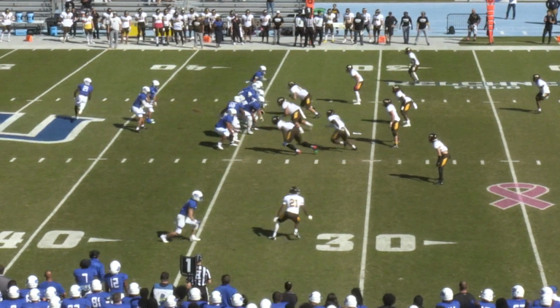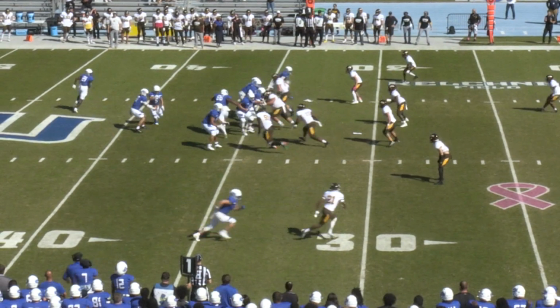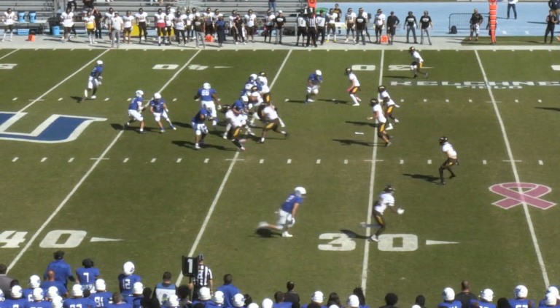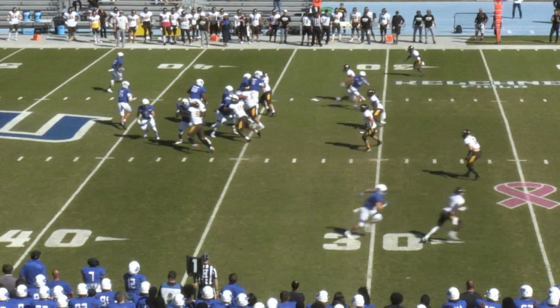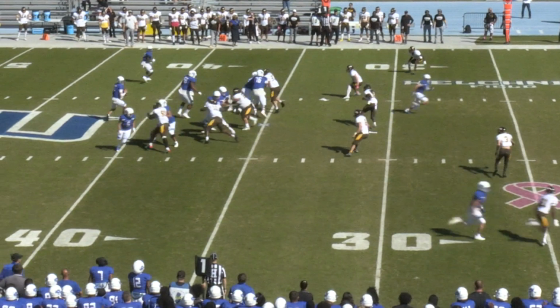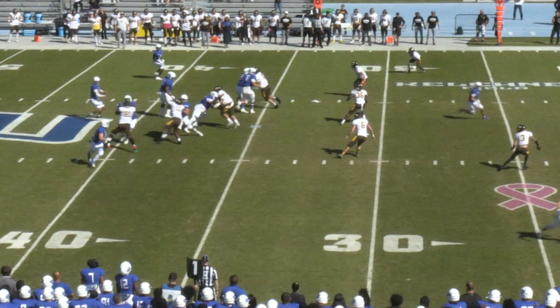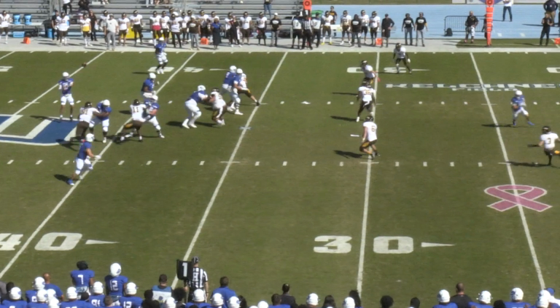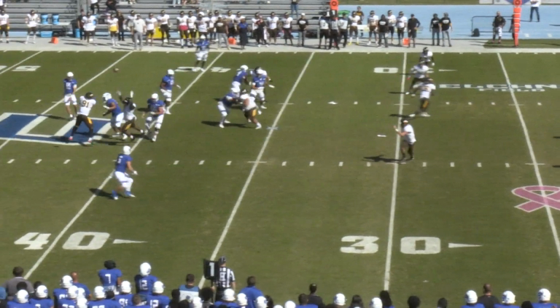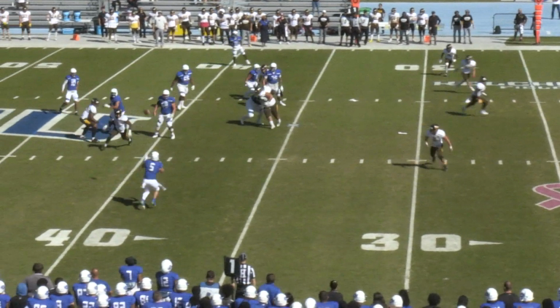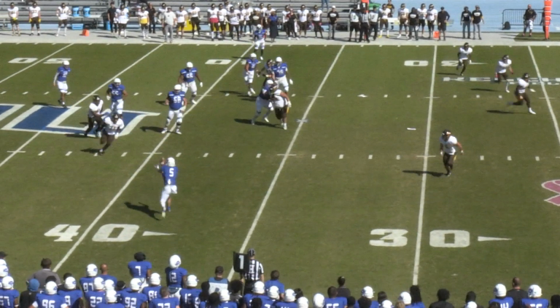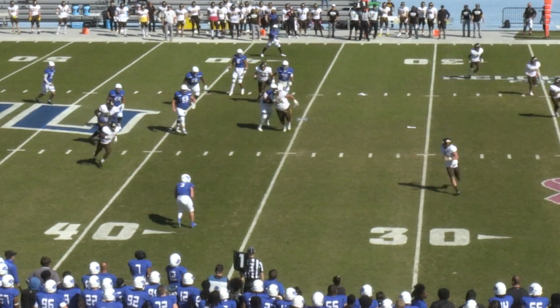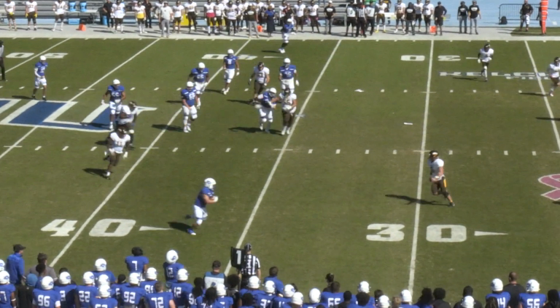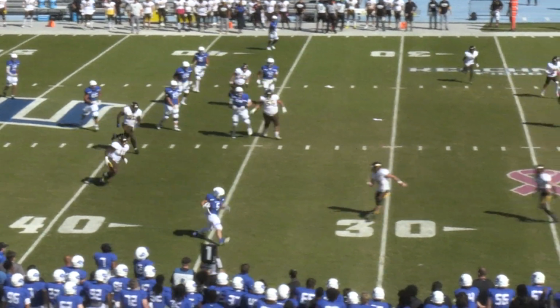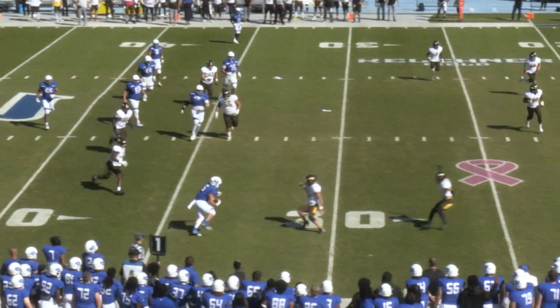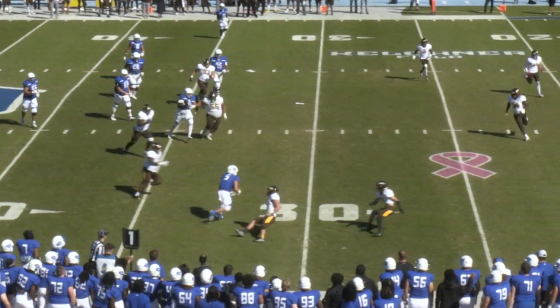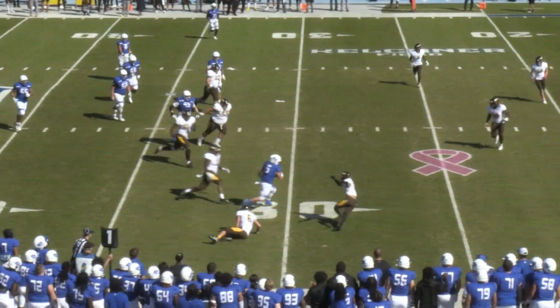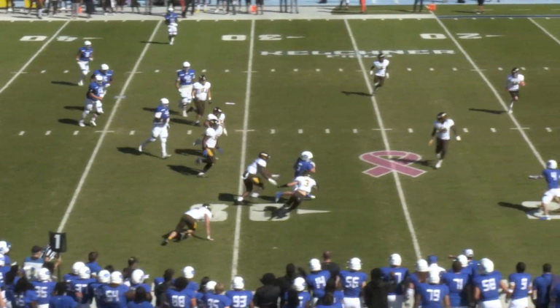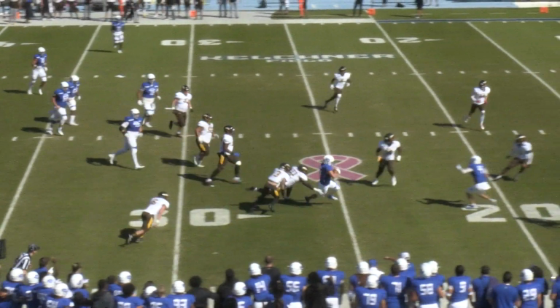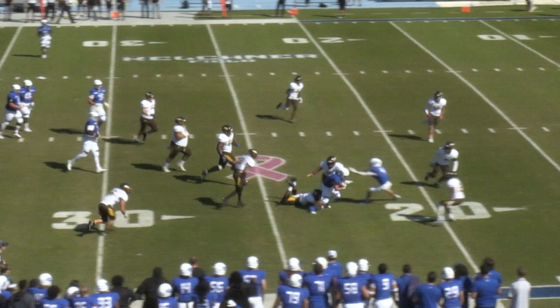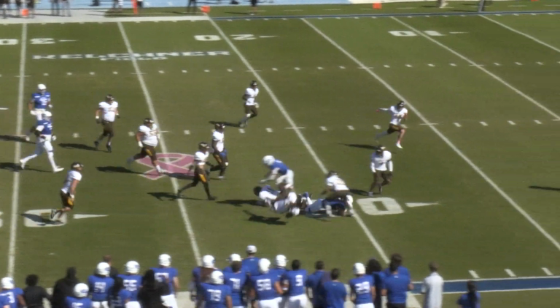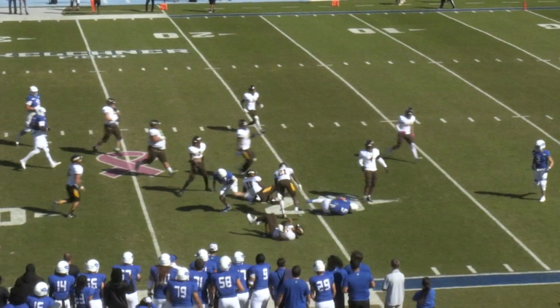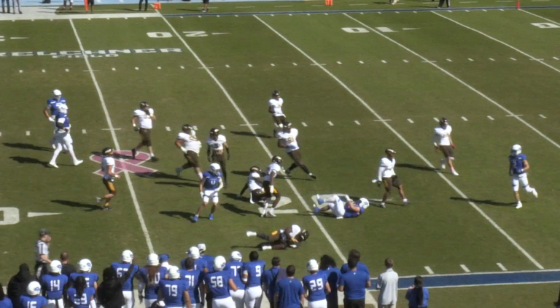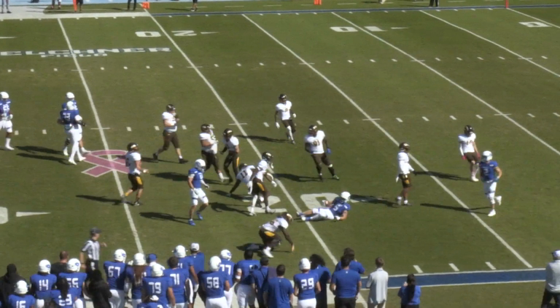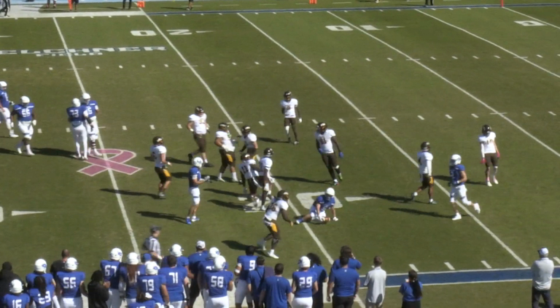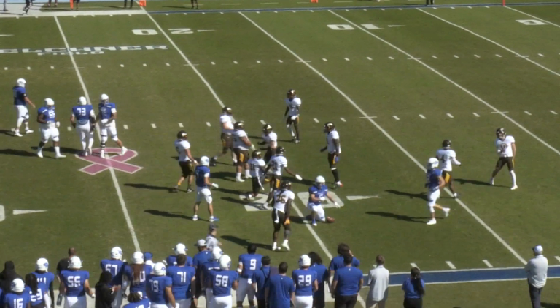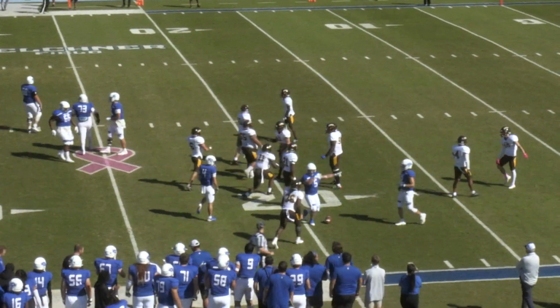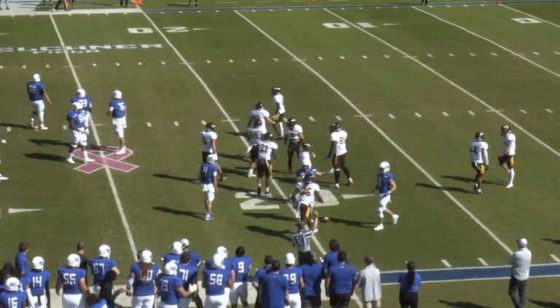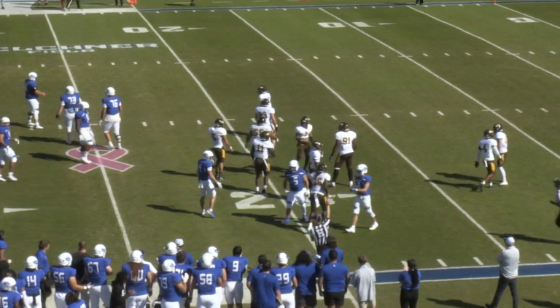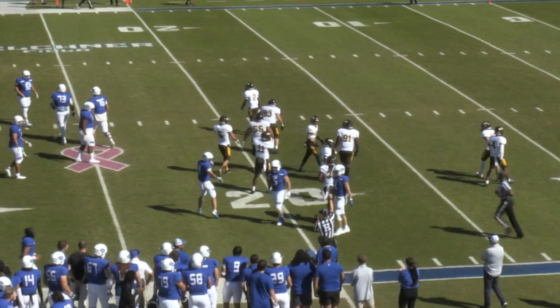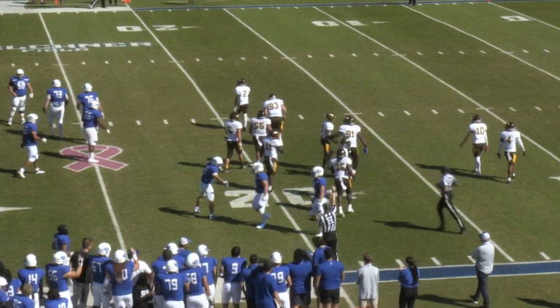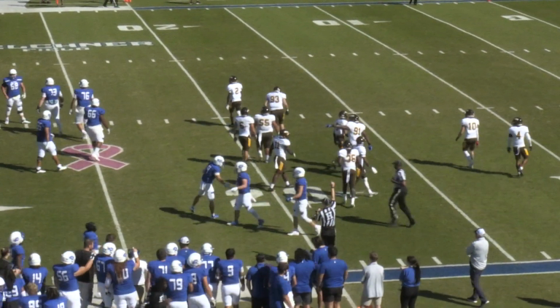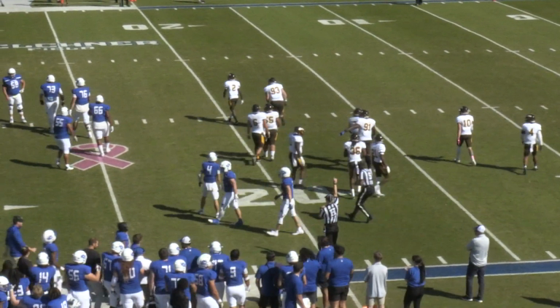Donovan Woods is in the game. He goes in motion and the flip back comes to Gunner White. He makes the catch, makes a nice move — 30, 25 — and down to the 20 yard line goes Gunner White. That'll be a gain of 14 yards.